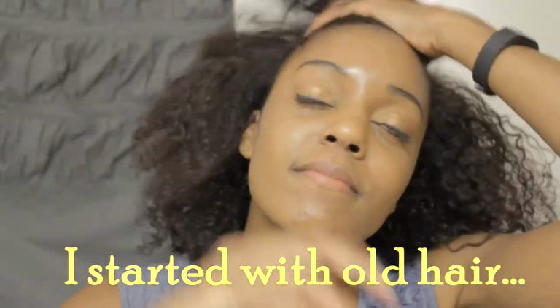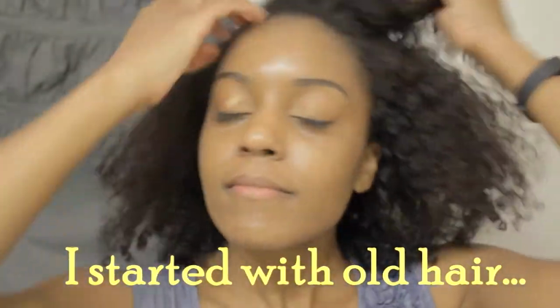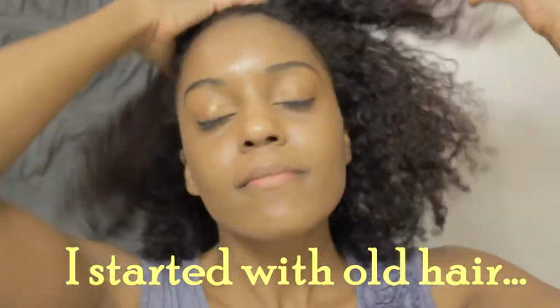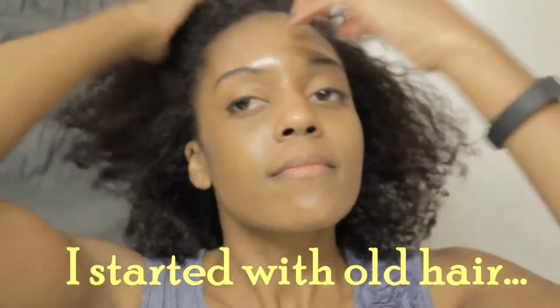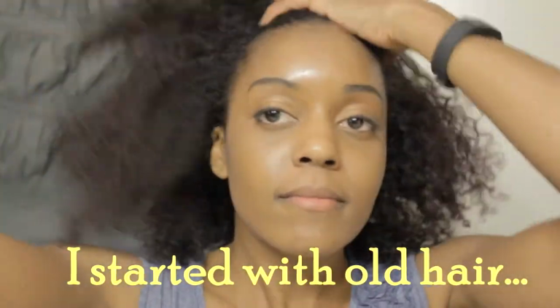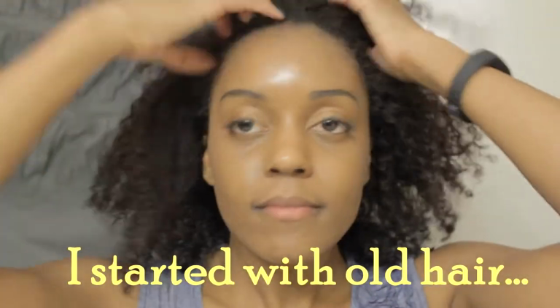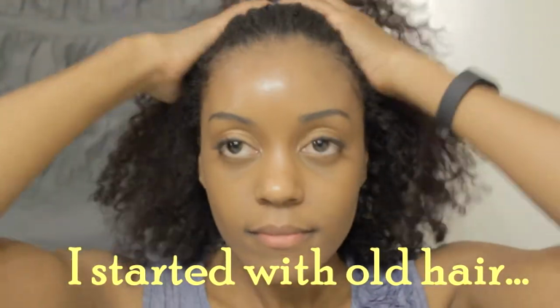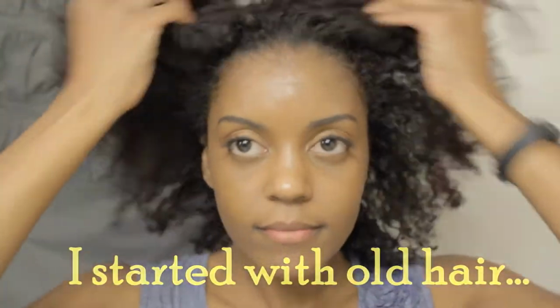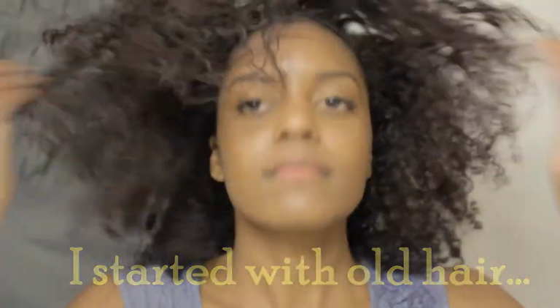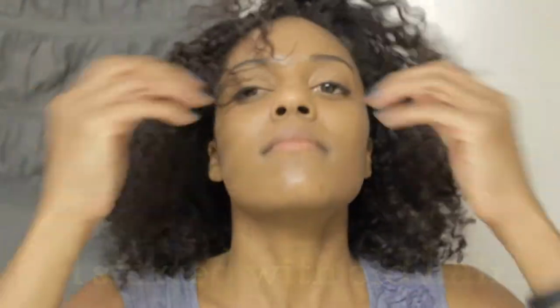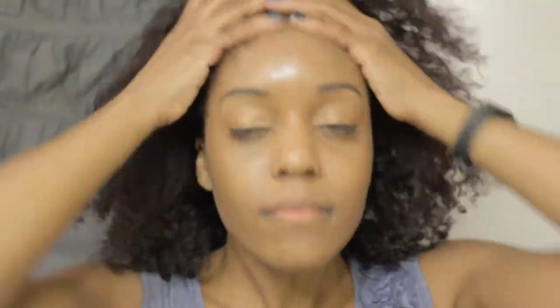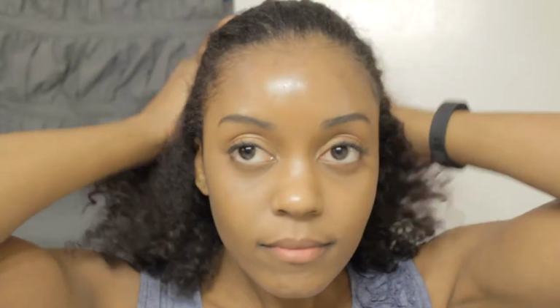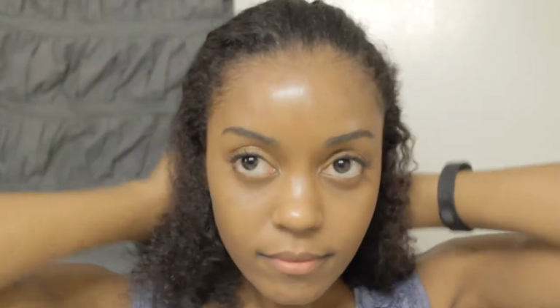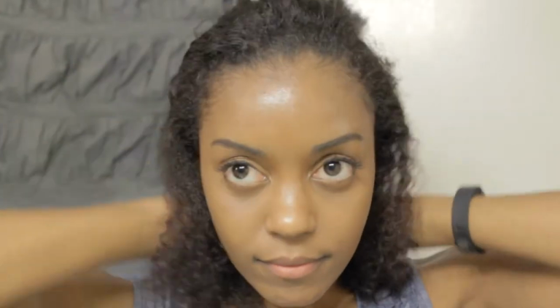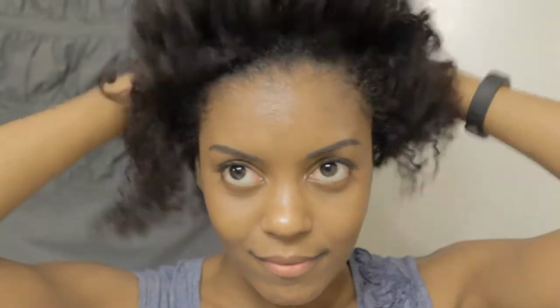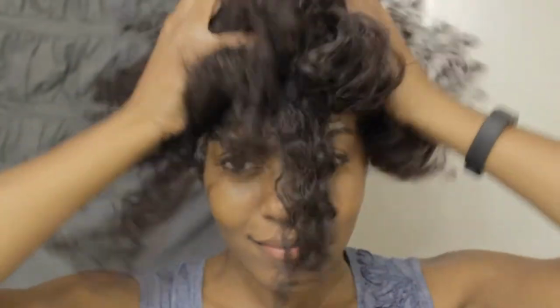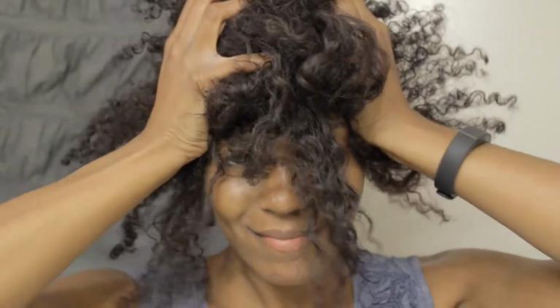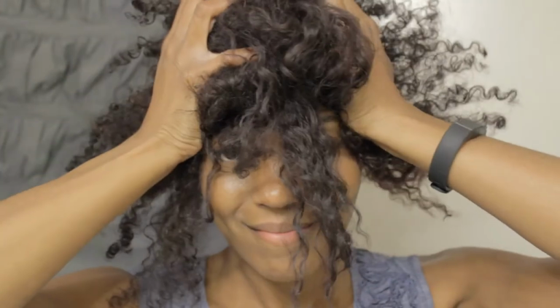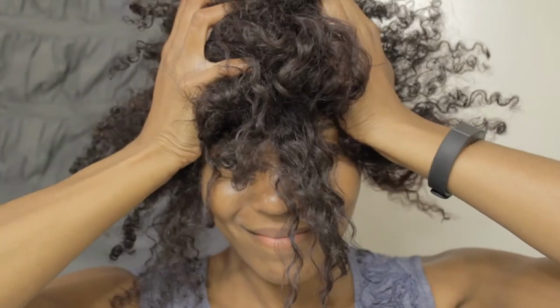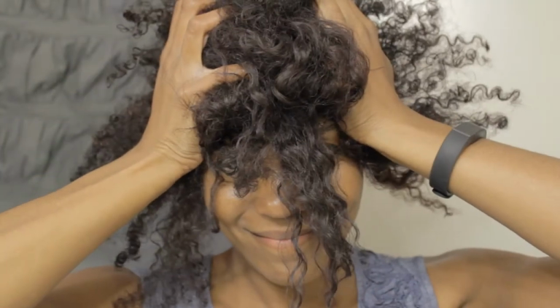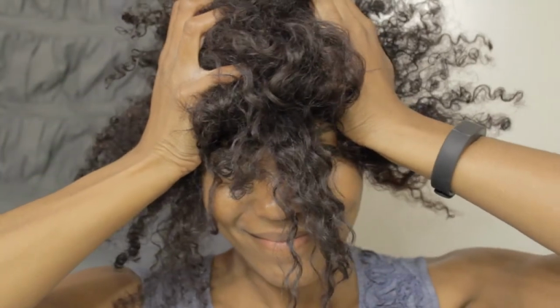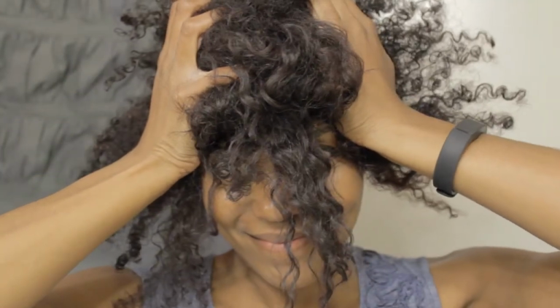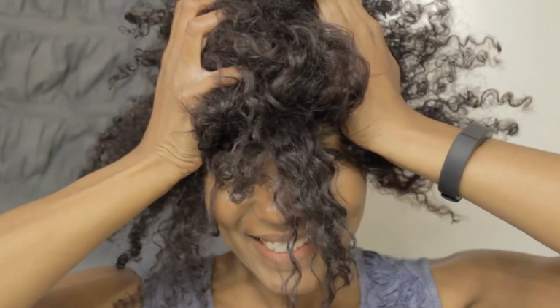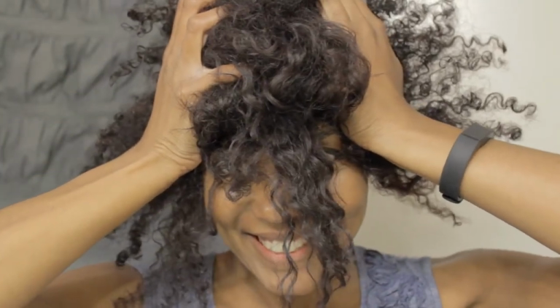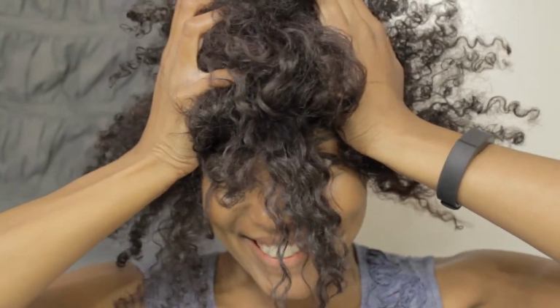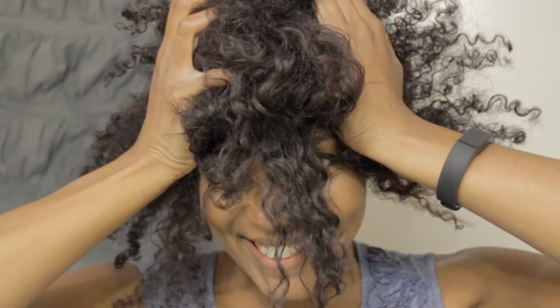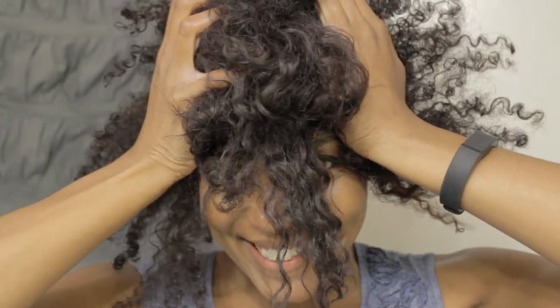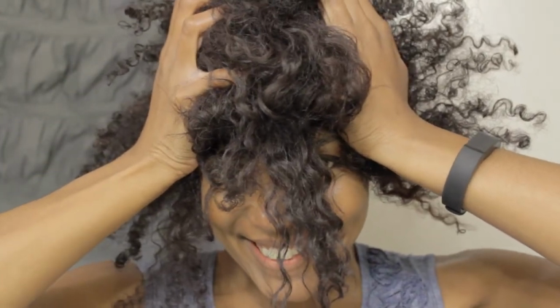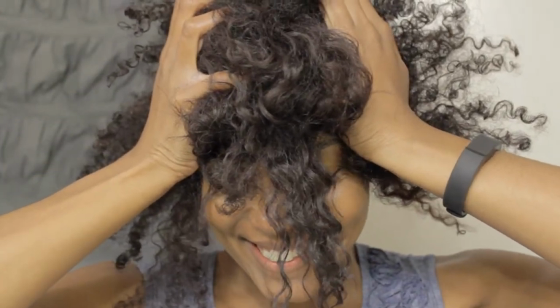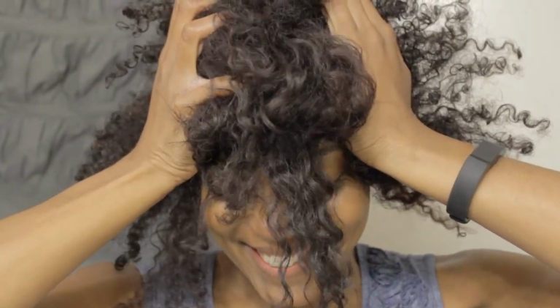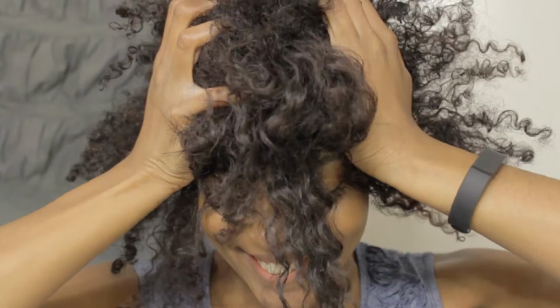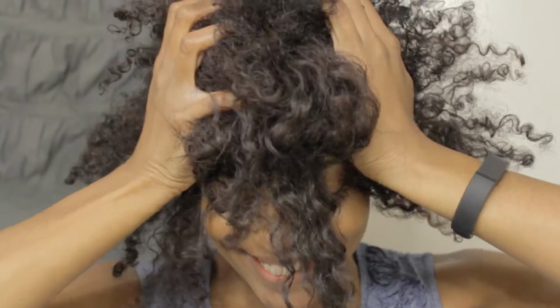So for this video, I'm going to roller set and silk wrap my hair. This is the first time I've straightened my hair since October 2014, back when I was still transitioning.